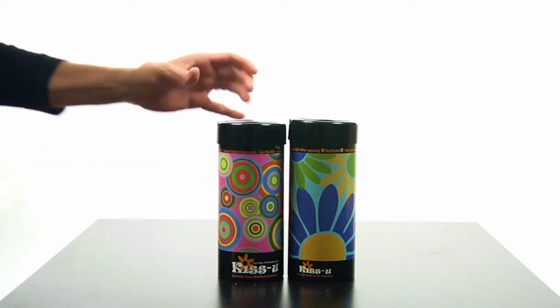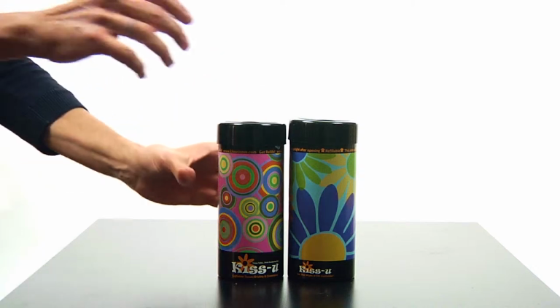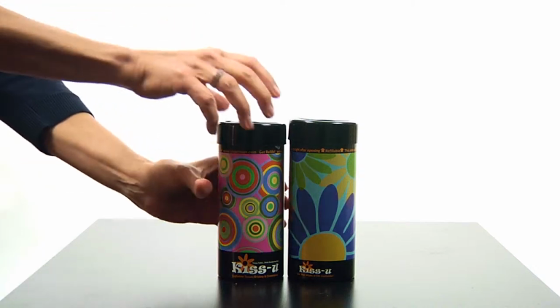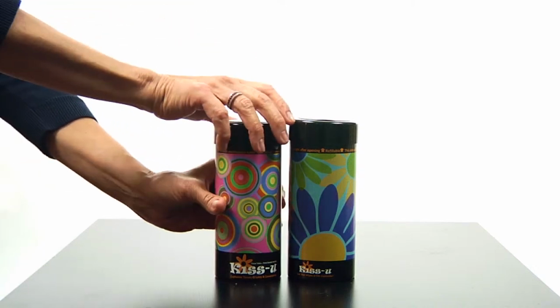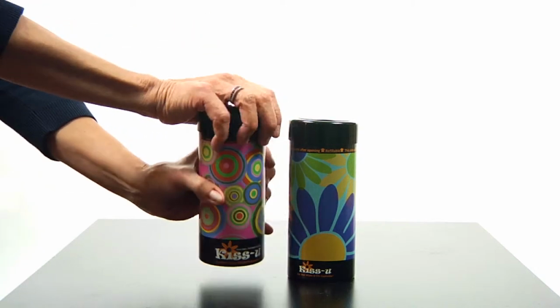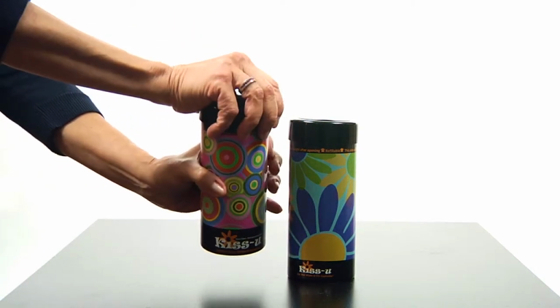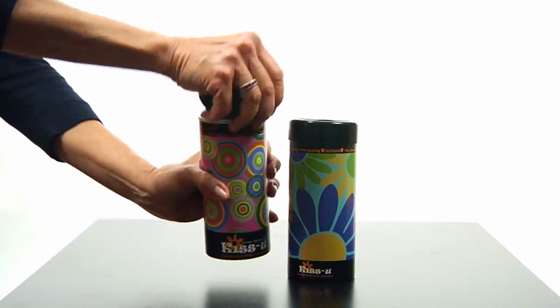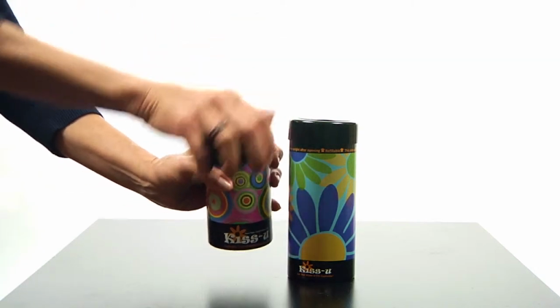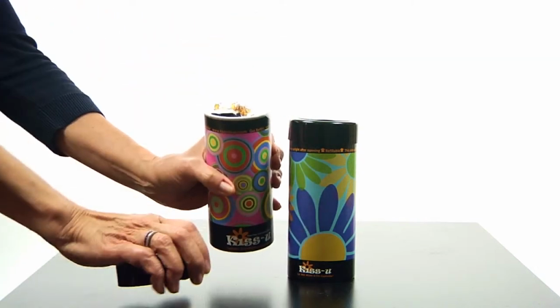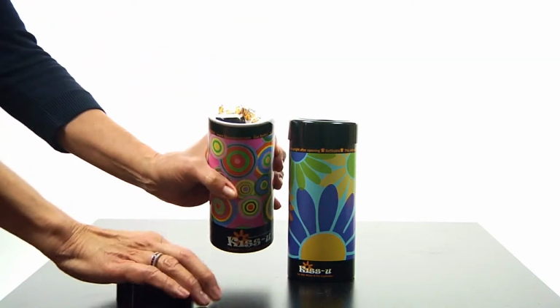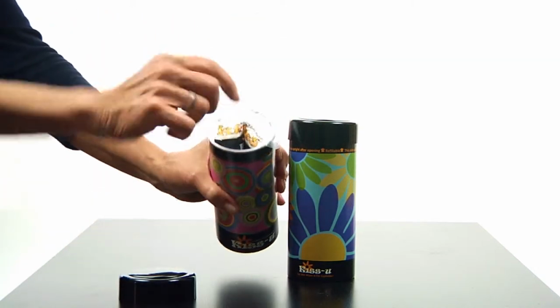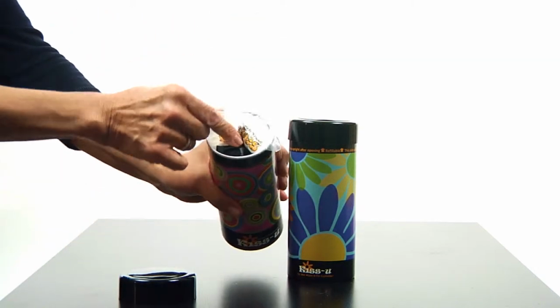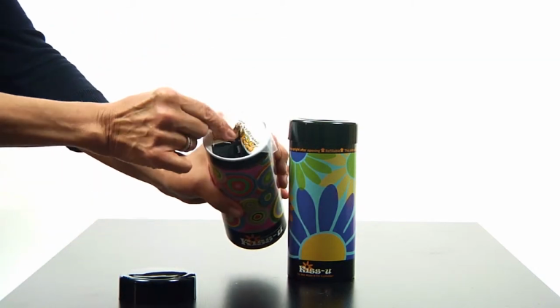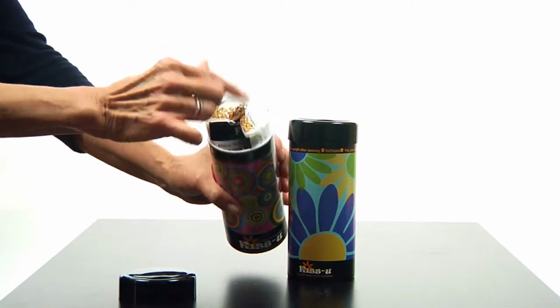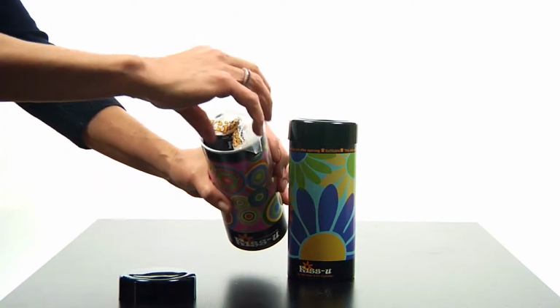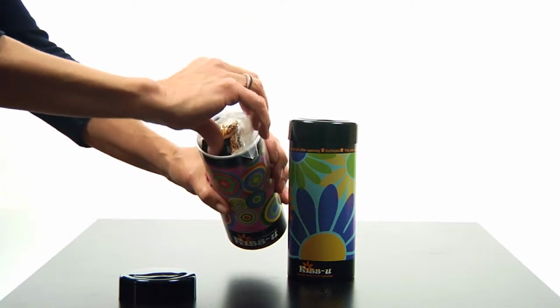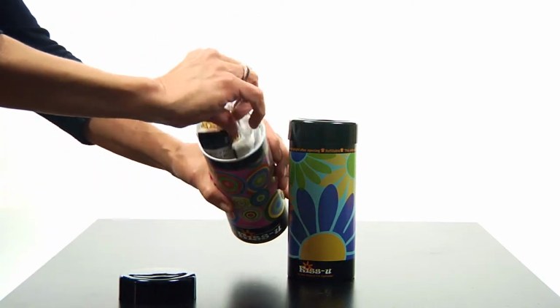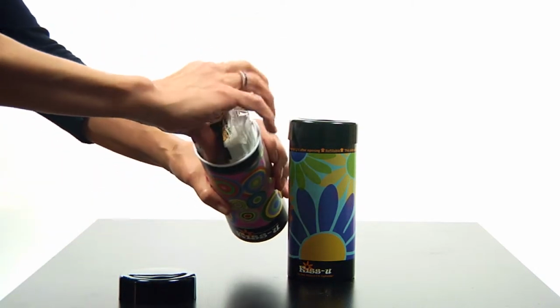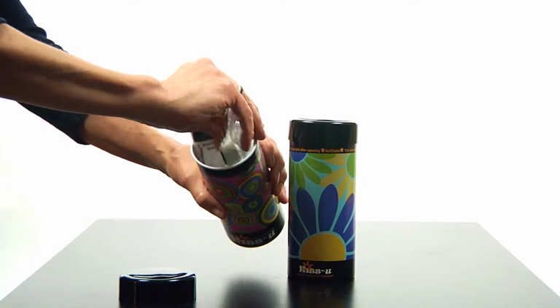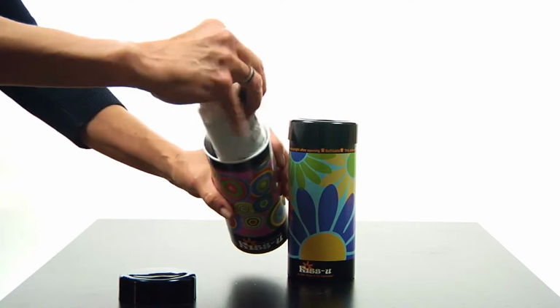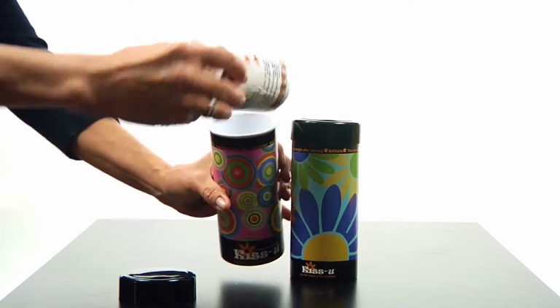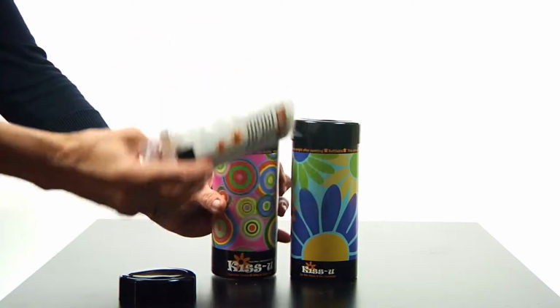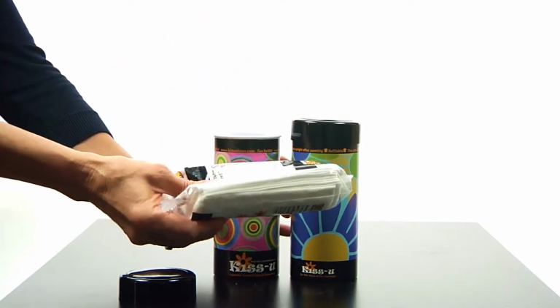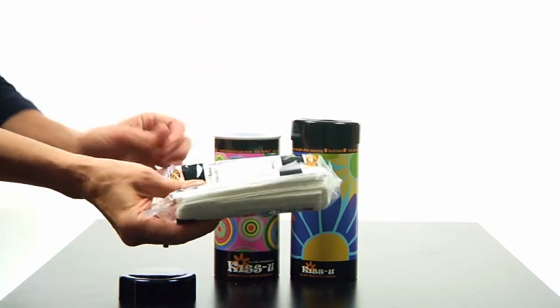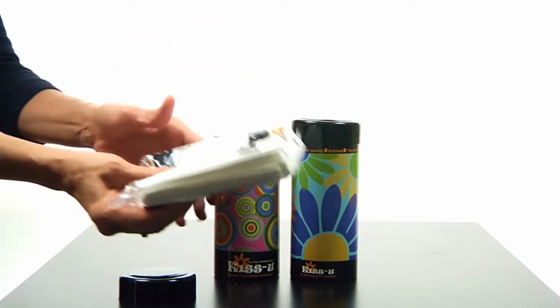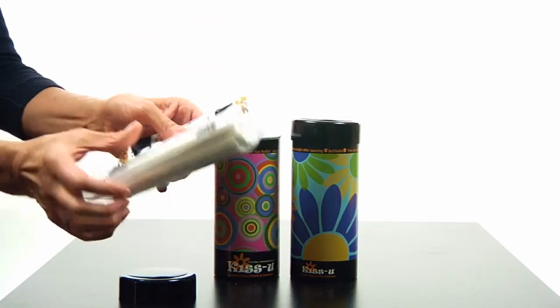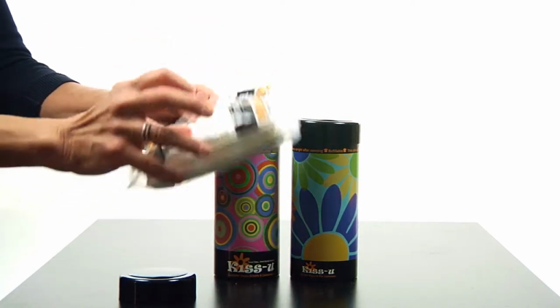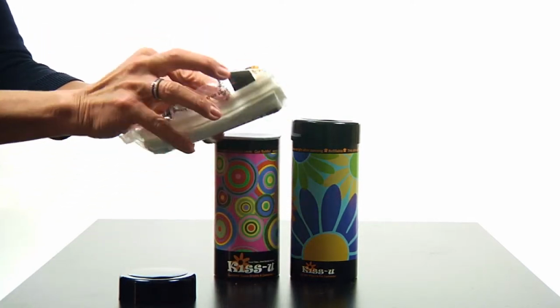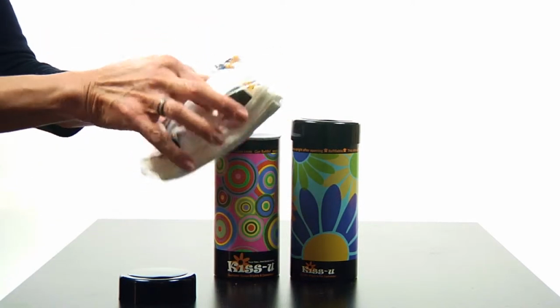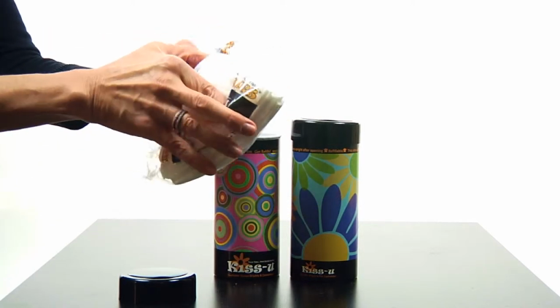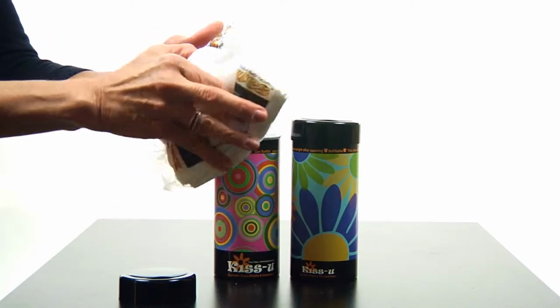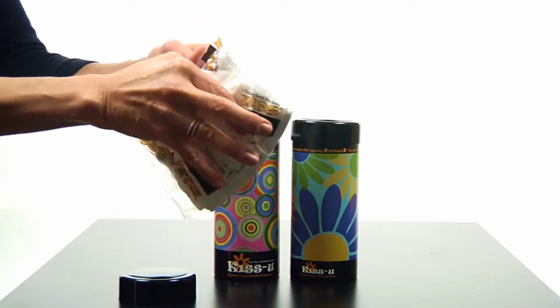To fill or refill the Kiss You Tissue Tube, first remove the top. Remove the tissues from the plastic.